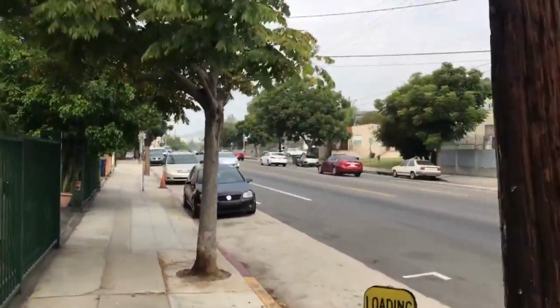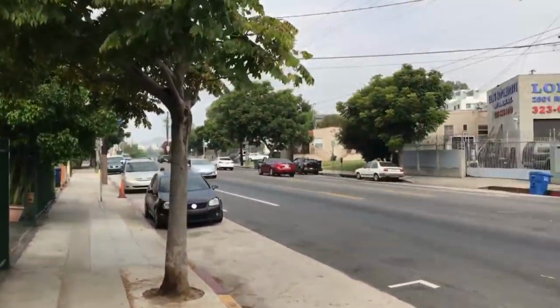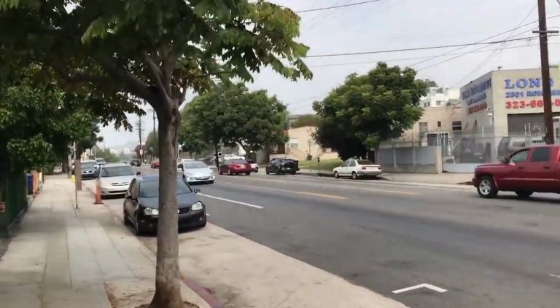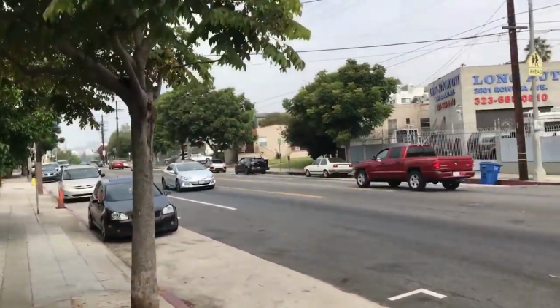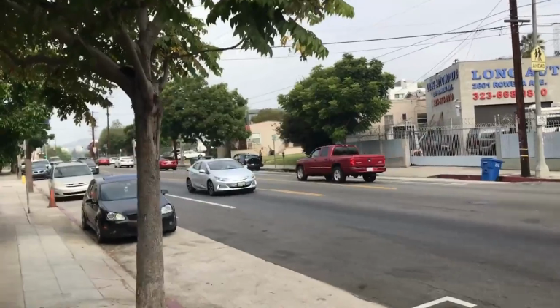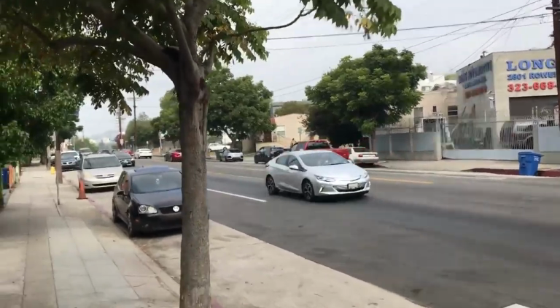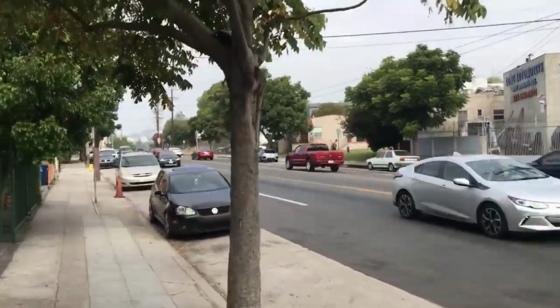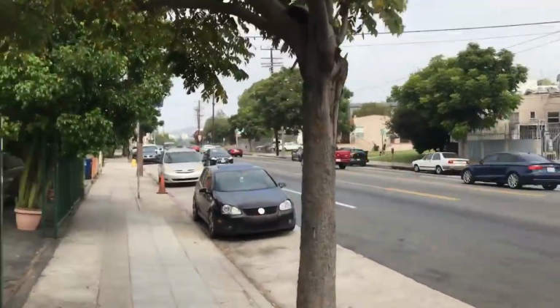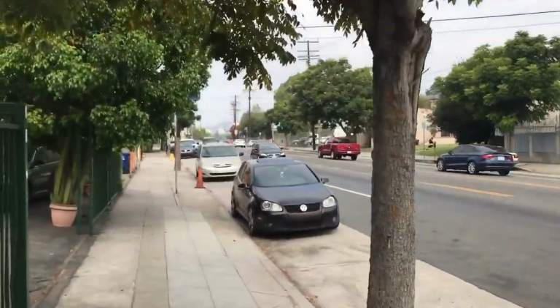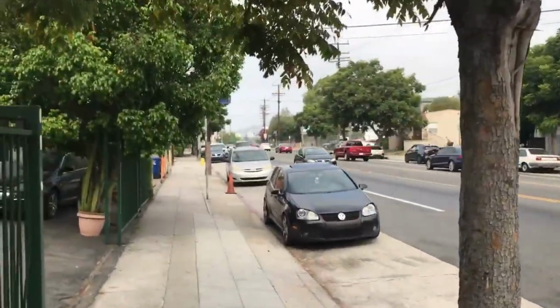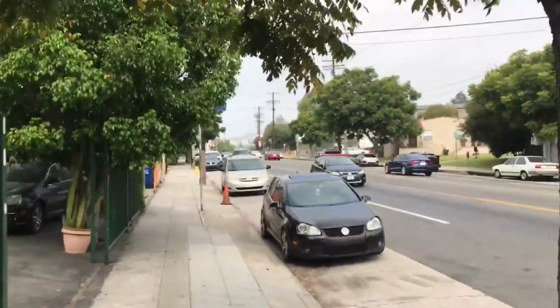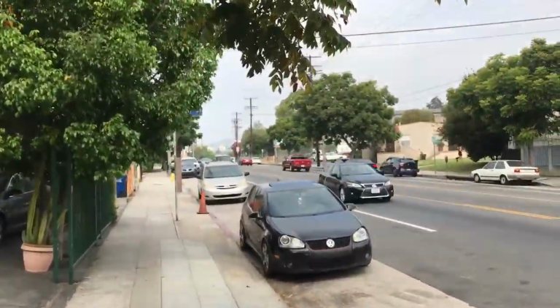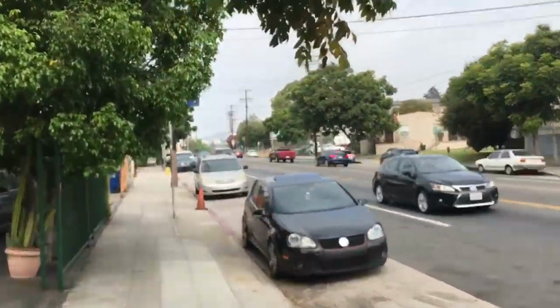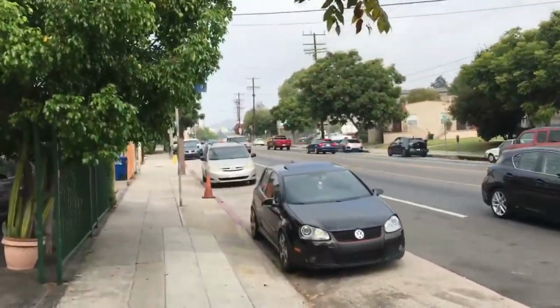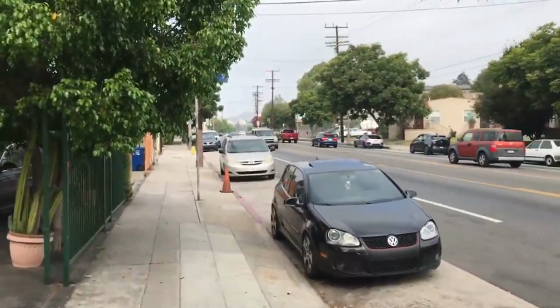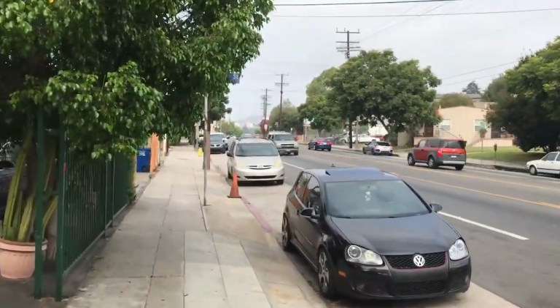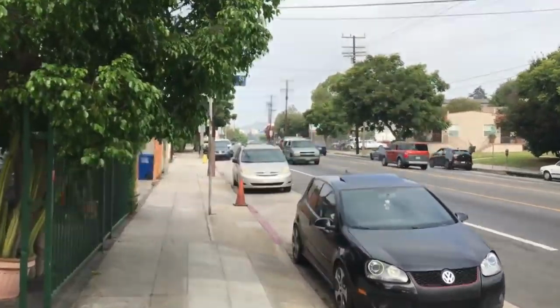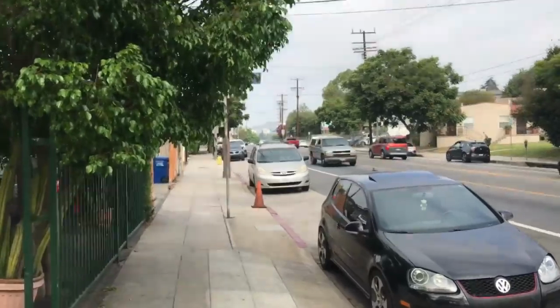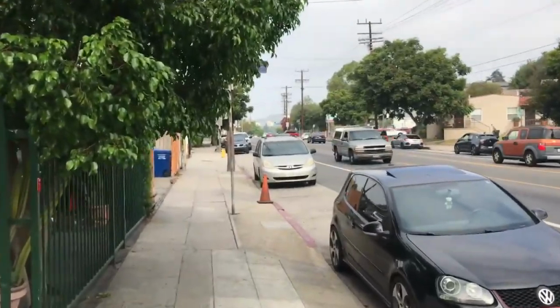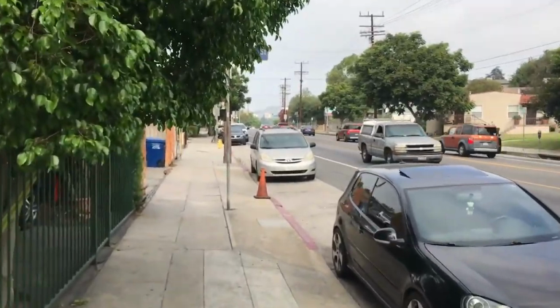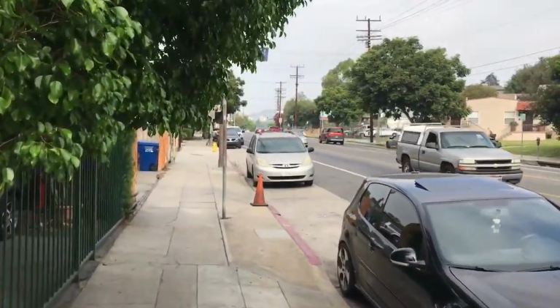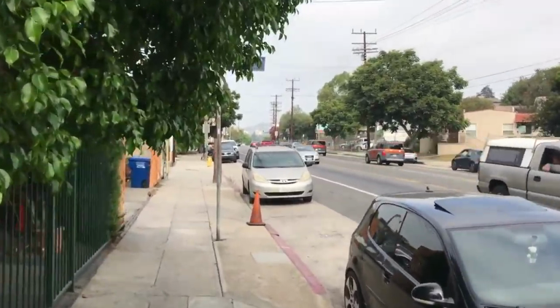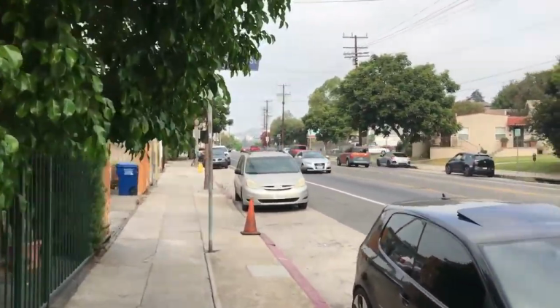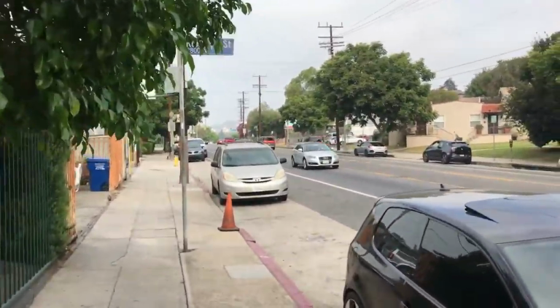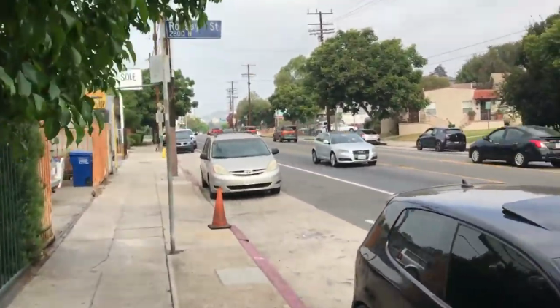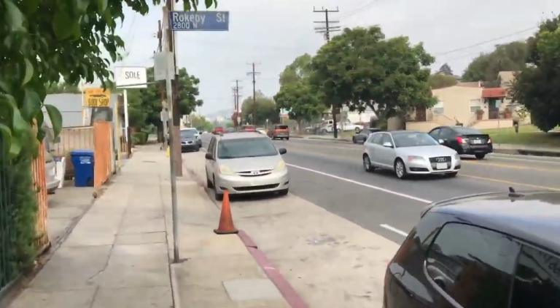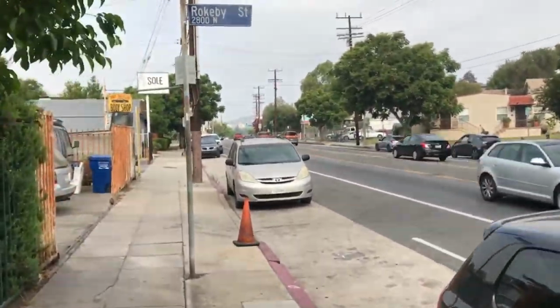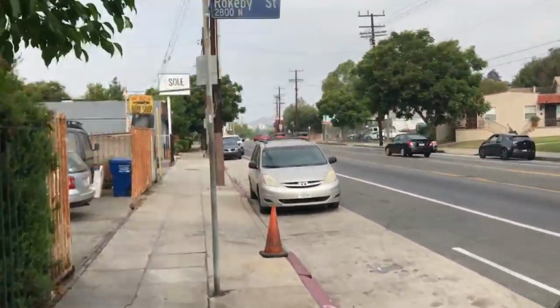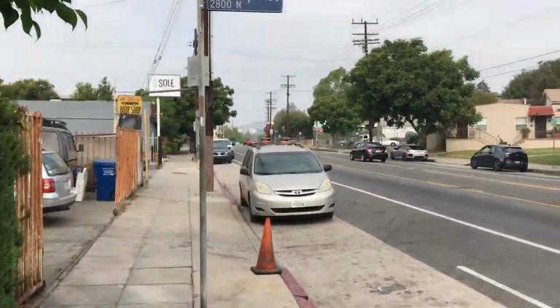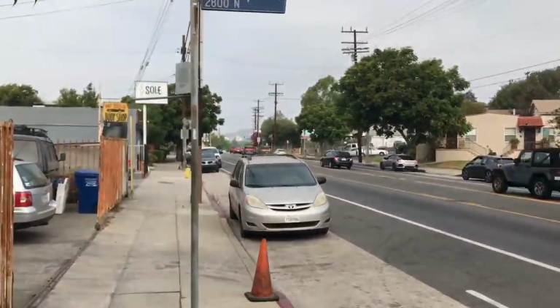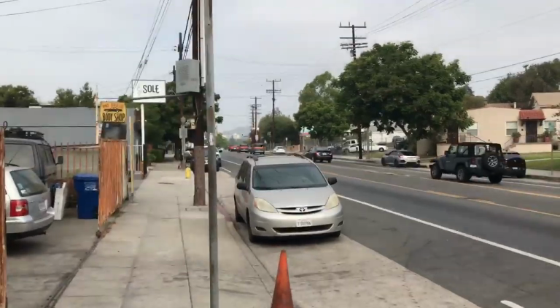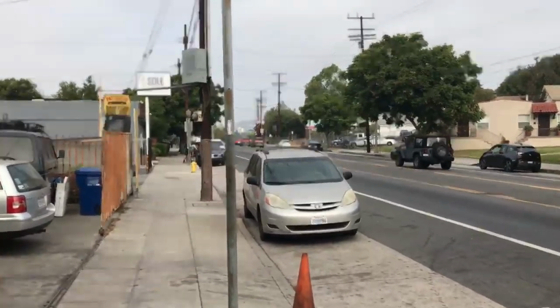There's a bungalow court up there. Bottom line is Rowena seems to be moving along quite well on a Friday morning about 8:45 to 8:50 a.m. That's all. Thank you.